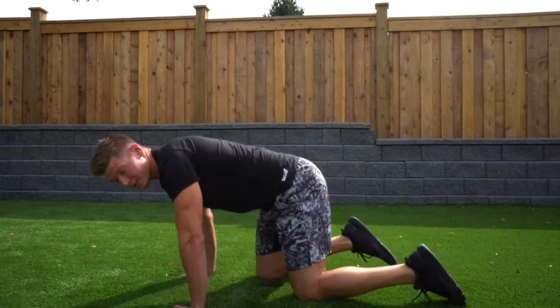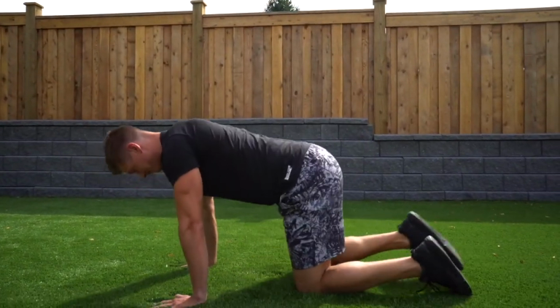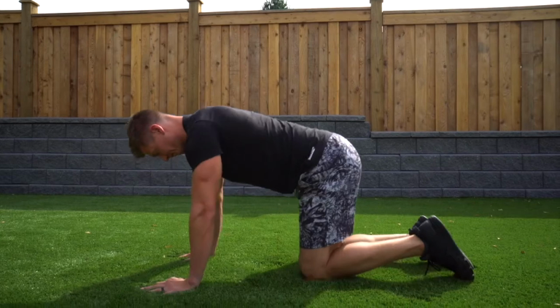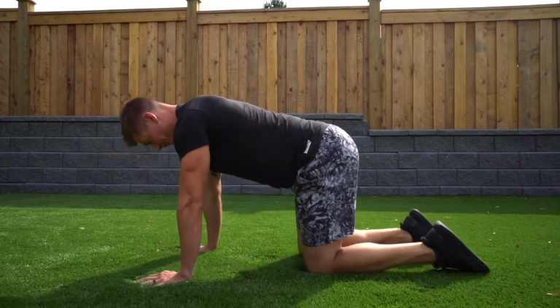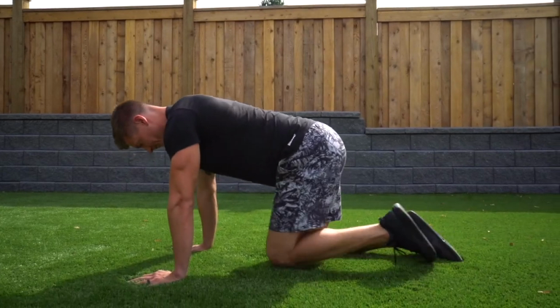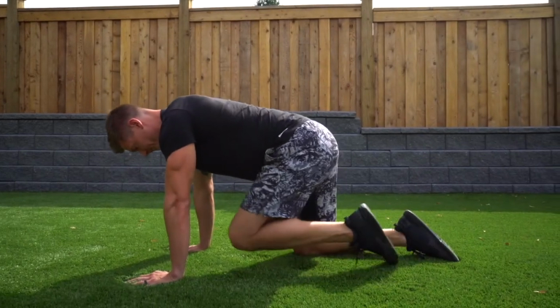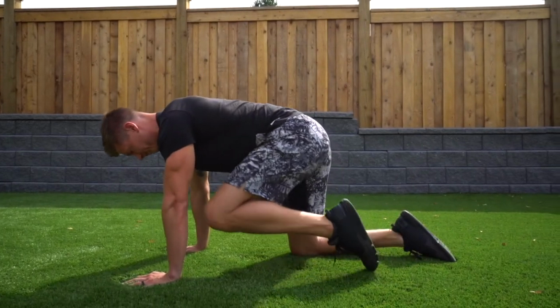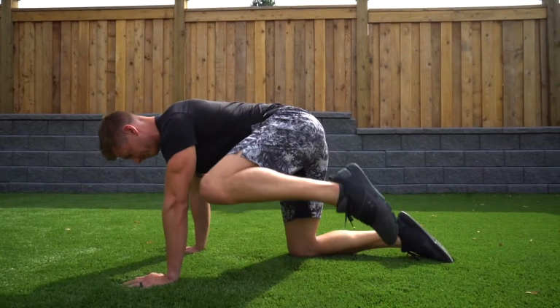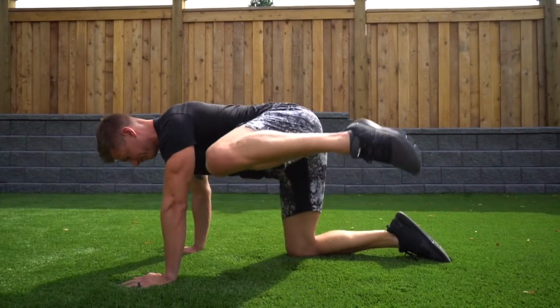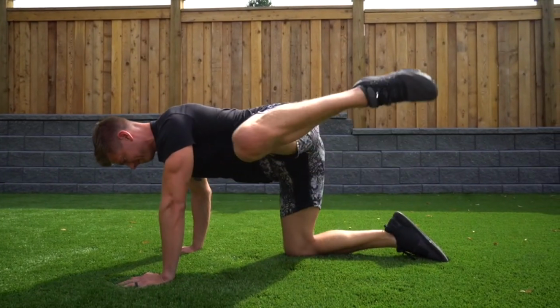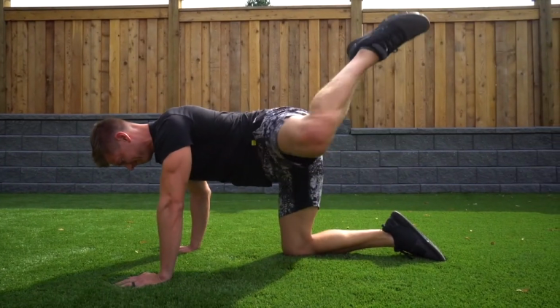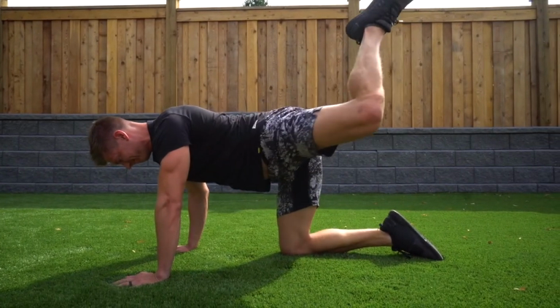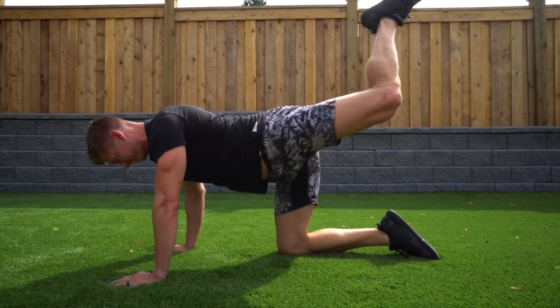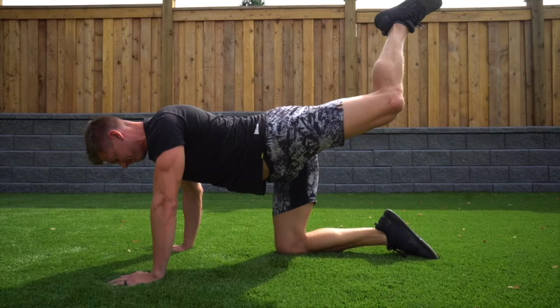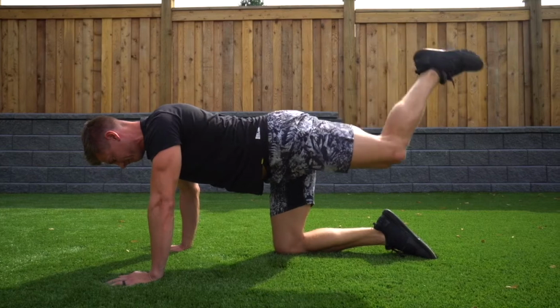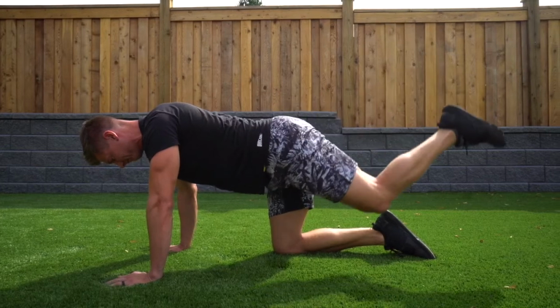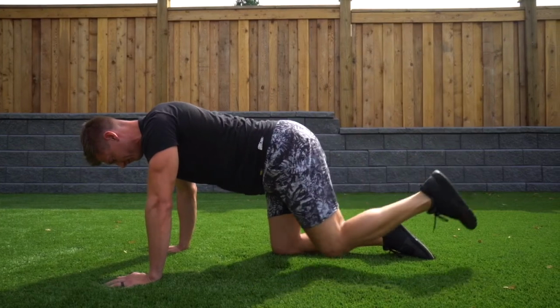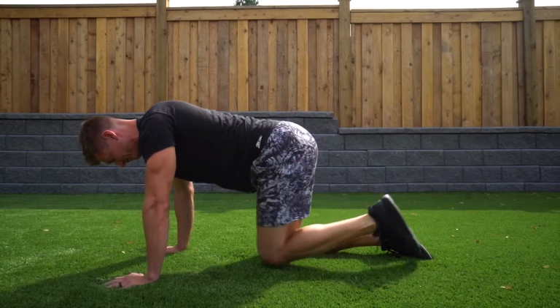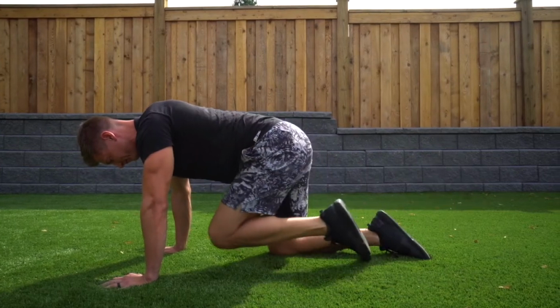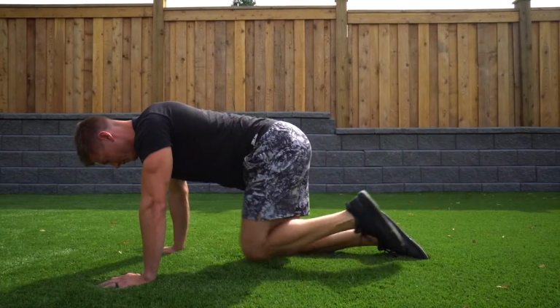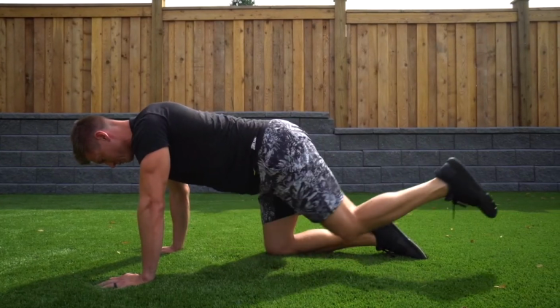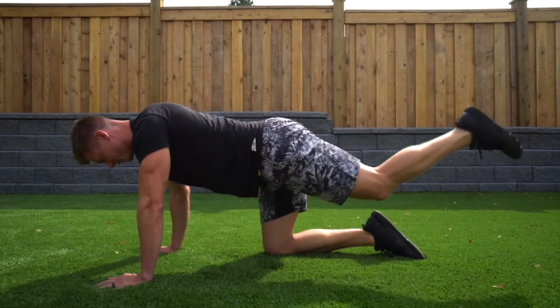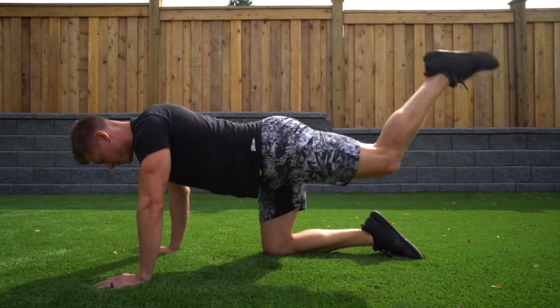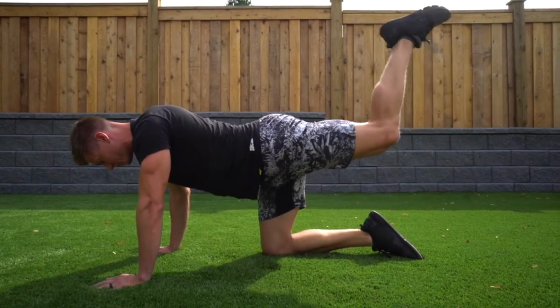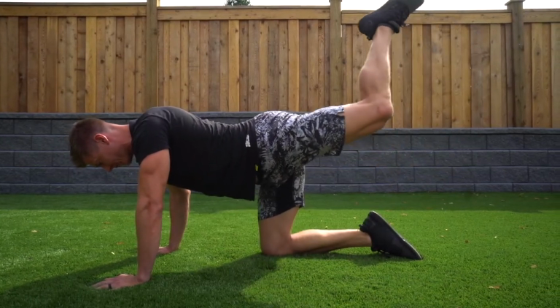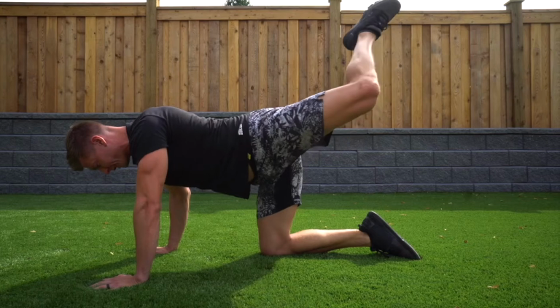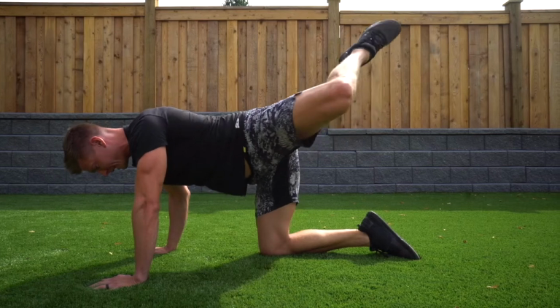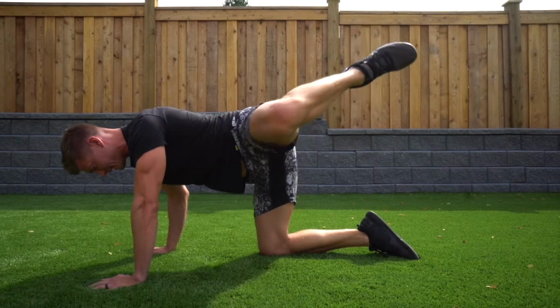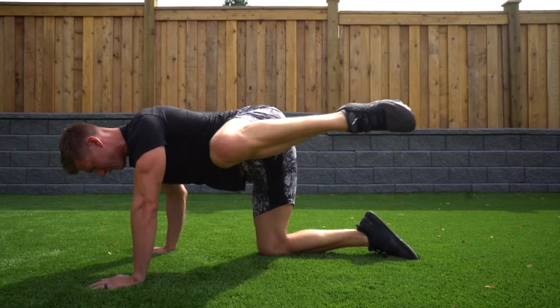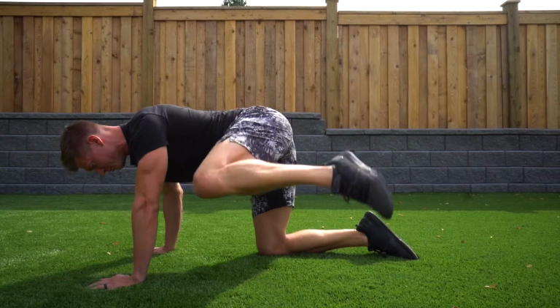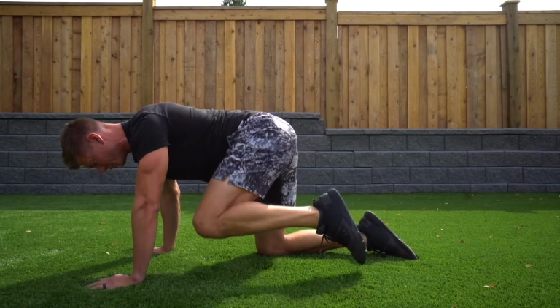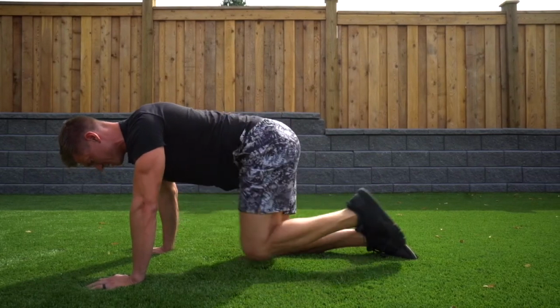You'll find the more you do these, the more comfortable and free that hip gets, and the better your movement will be.